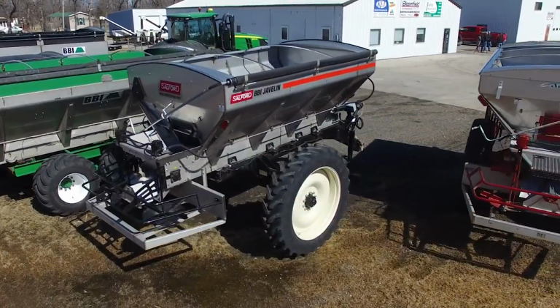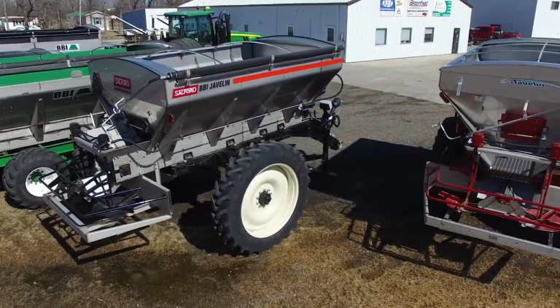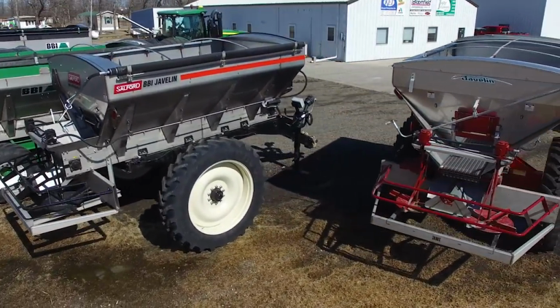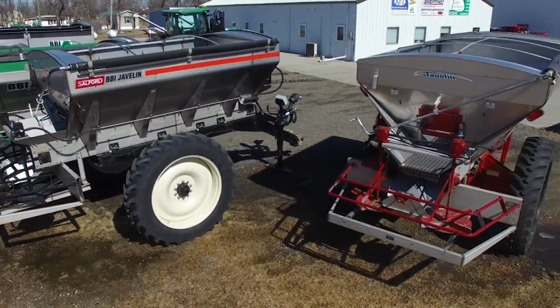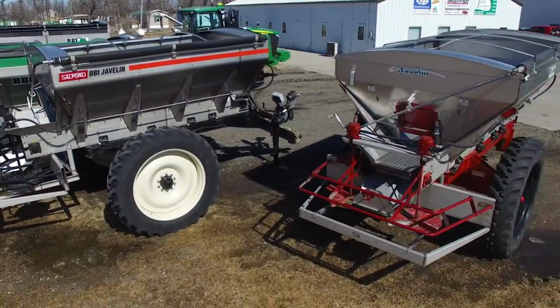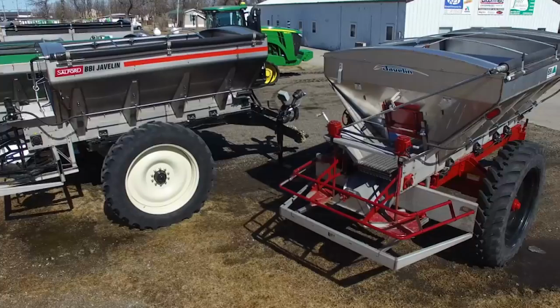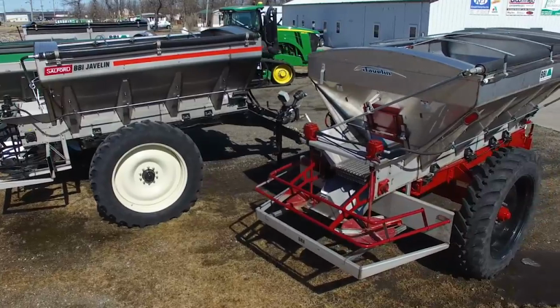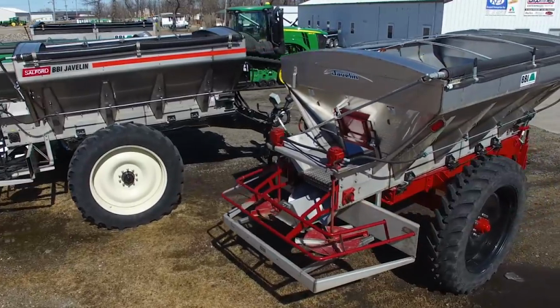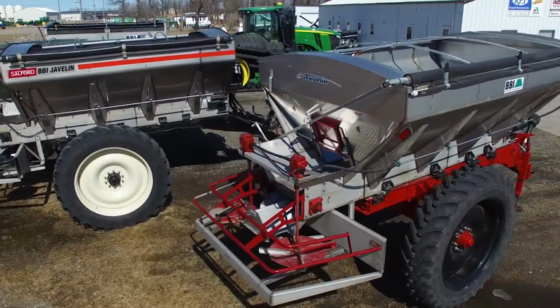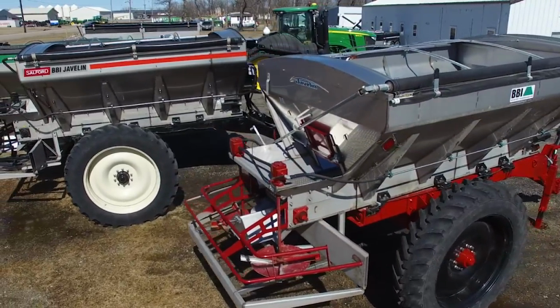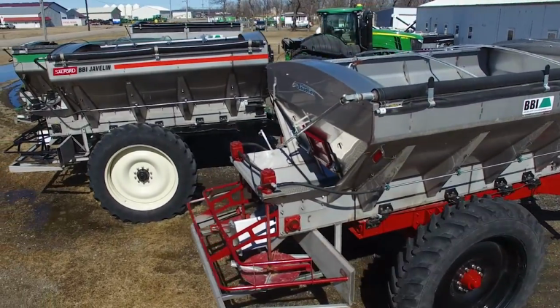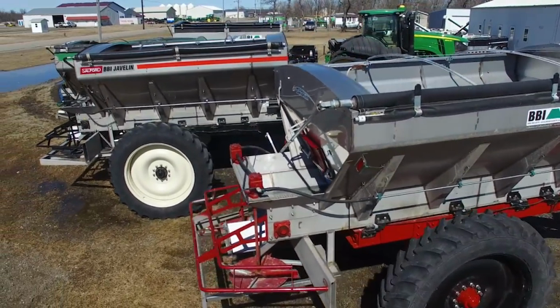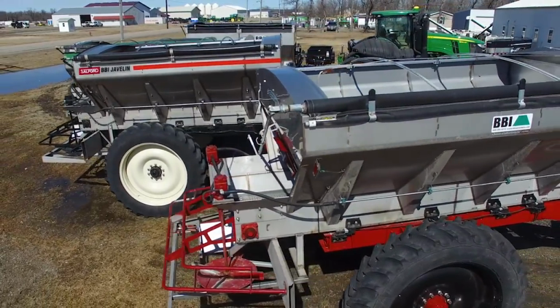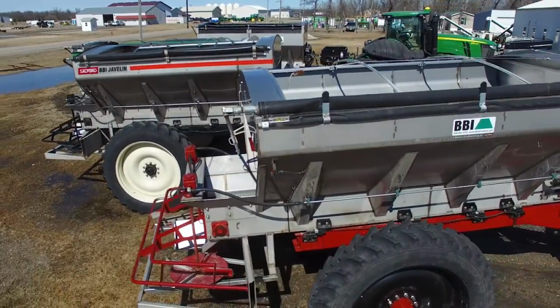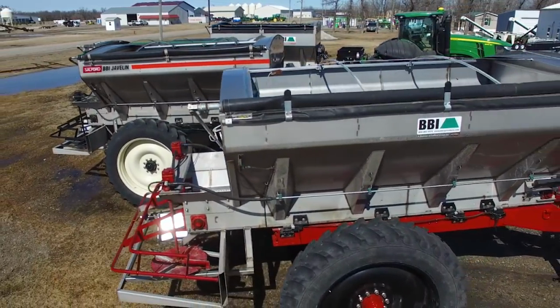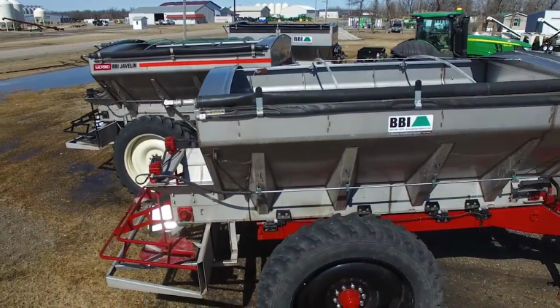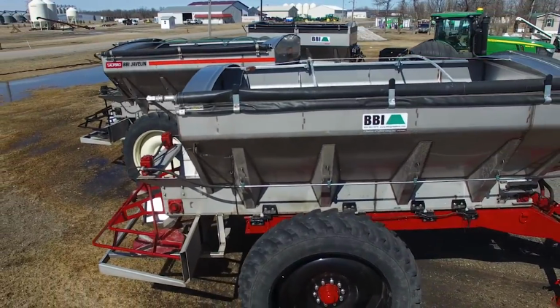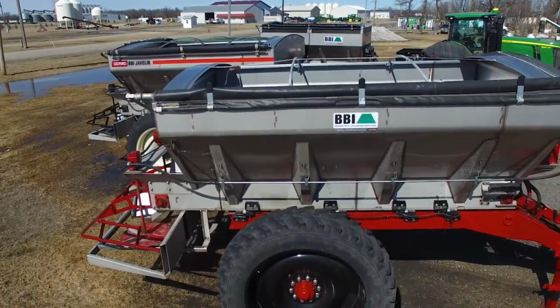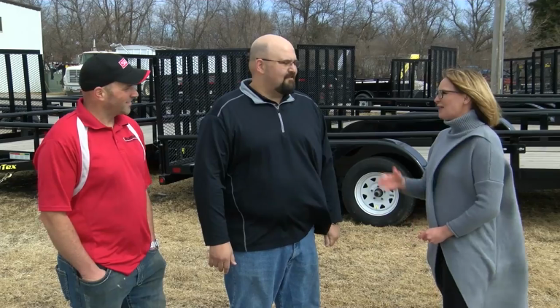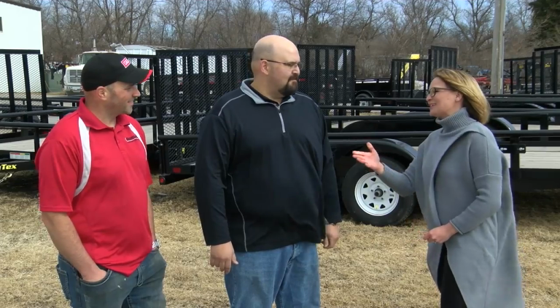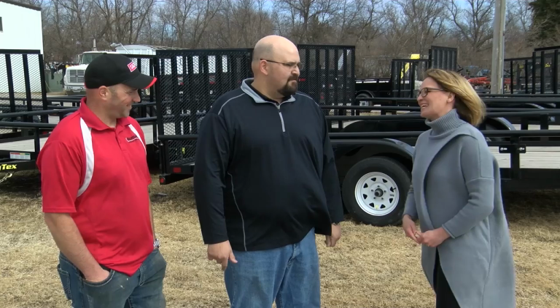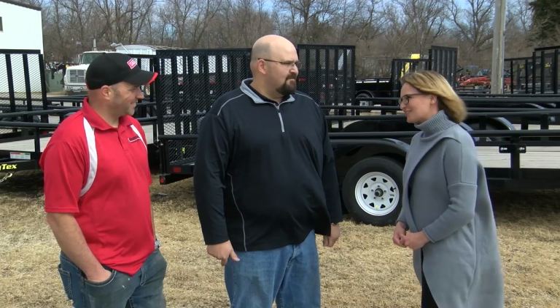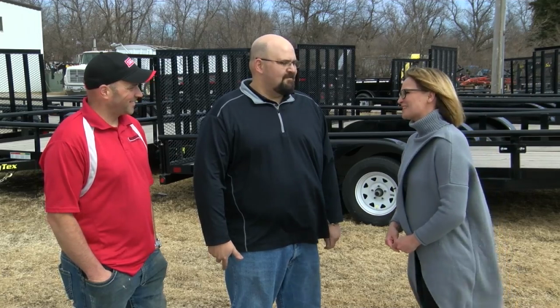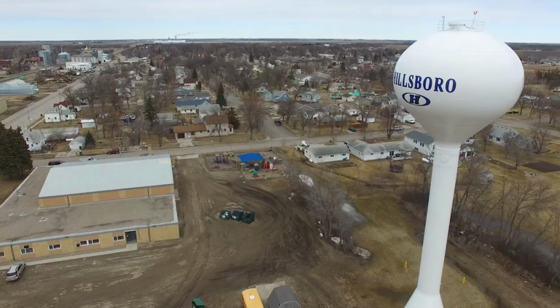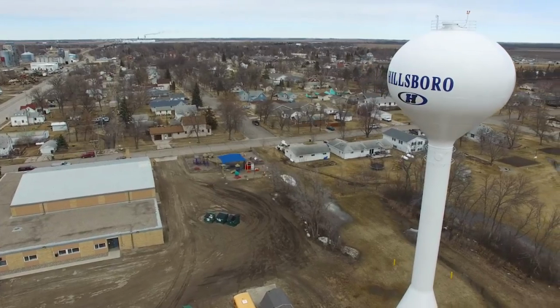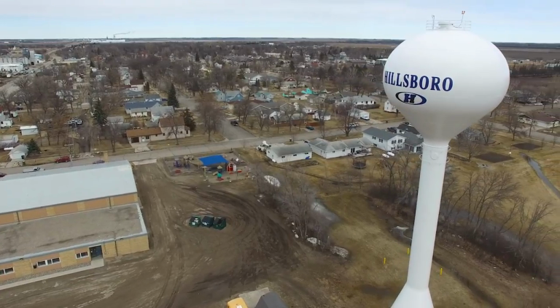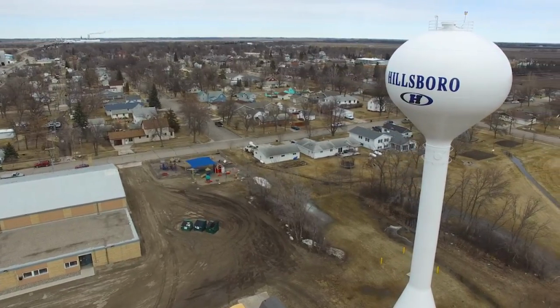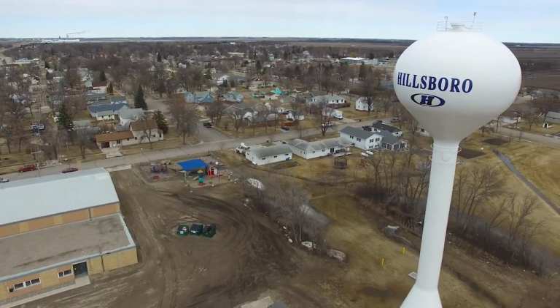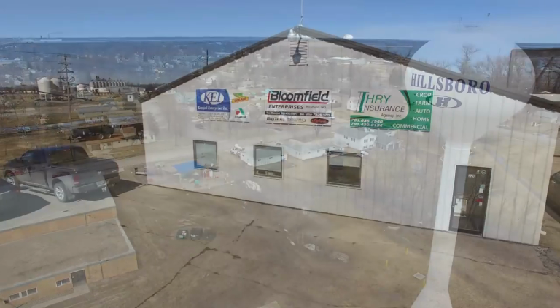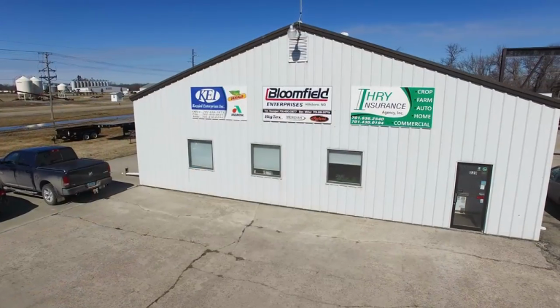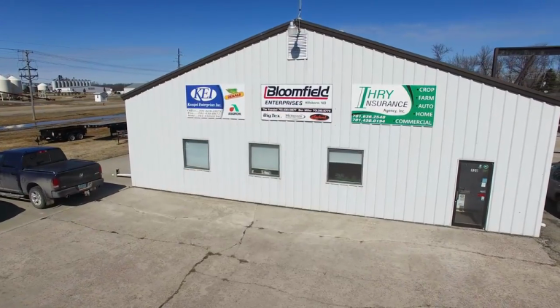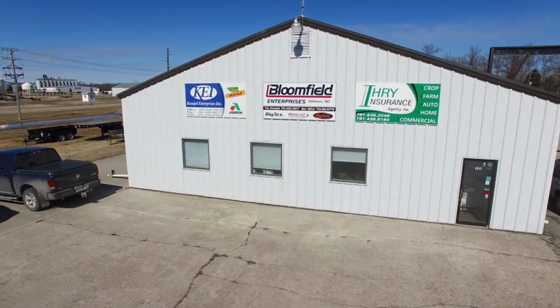And when it comes to spreaders, a lot of people are doing this themselves nowadays, aren't they? Right. It's a good way to save some money in a tight farm economy. Ben Miller and Tim Cazette, thanks for letting us come out to your operation here in Hillsboro, North Dakota at Bloomfield Enterprises.